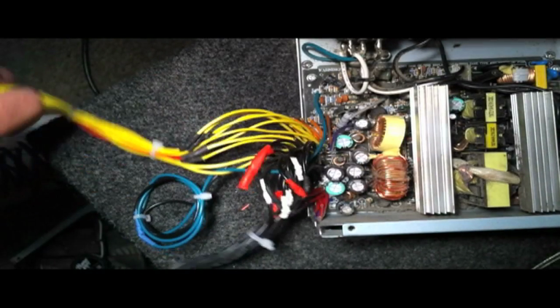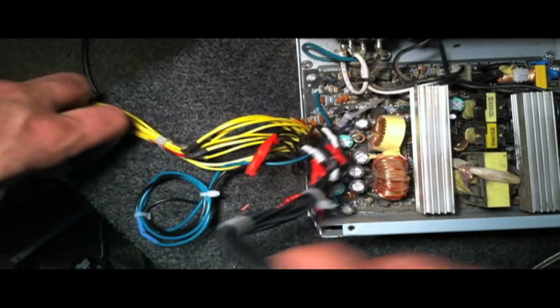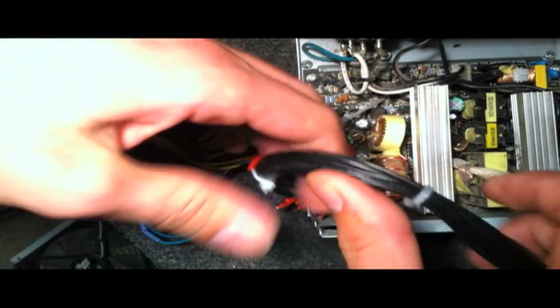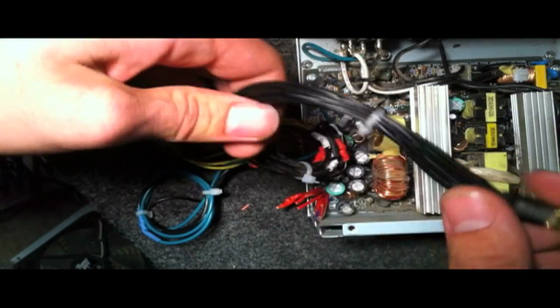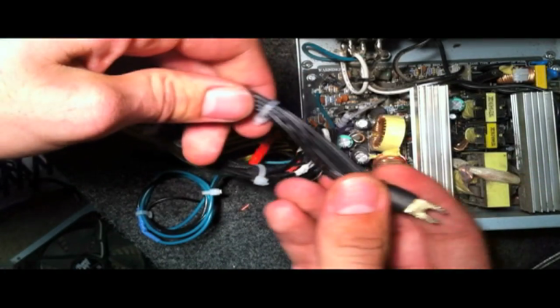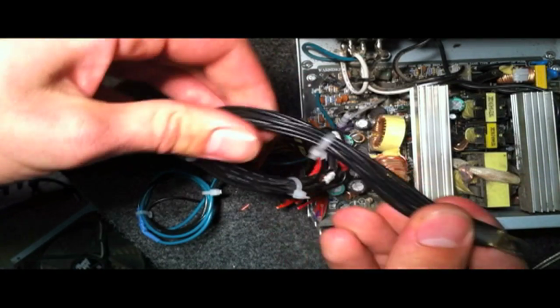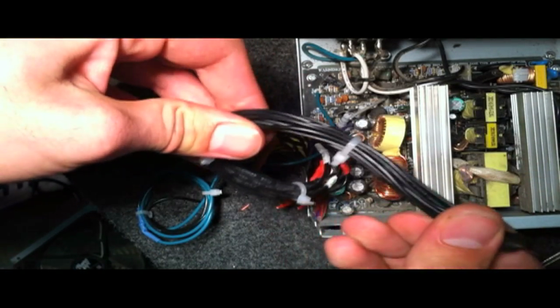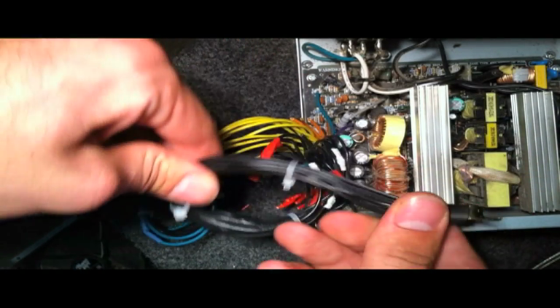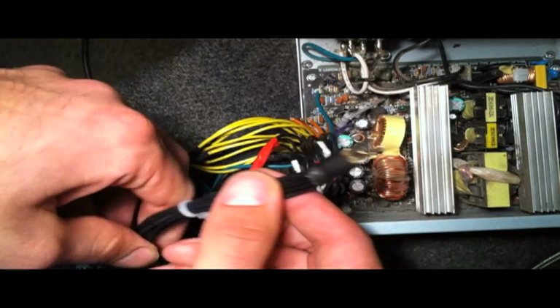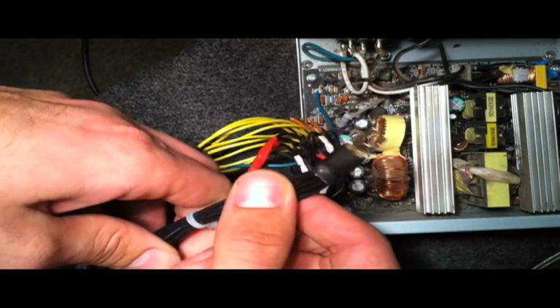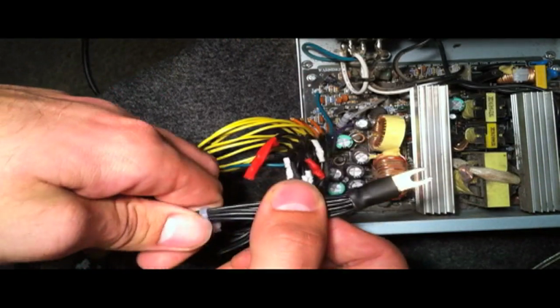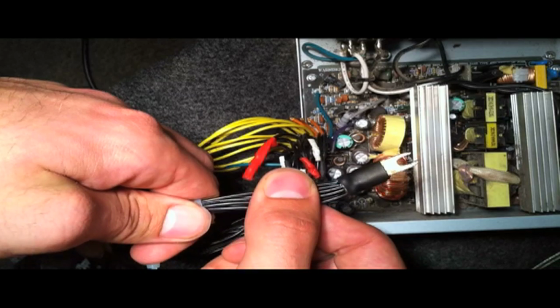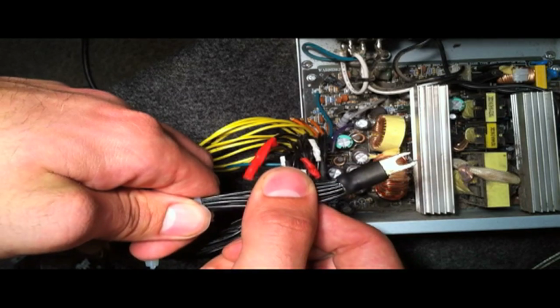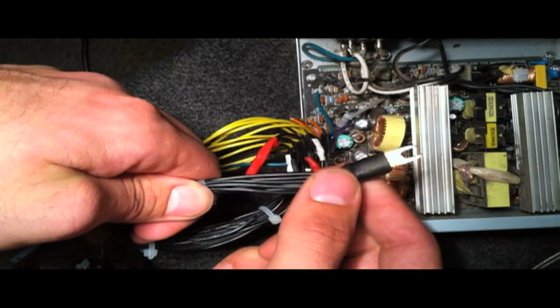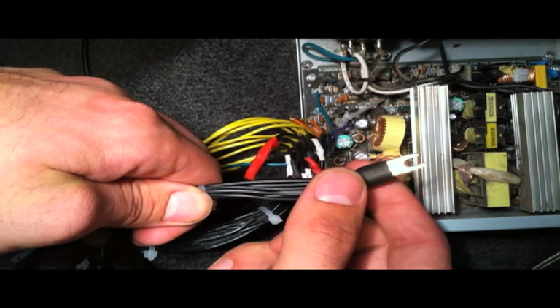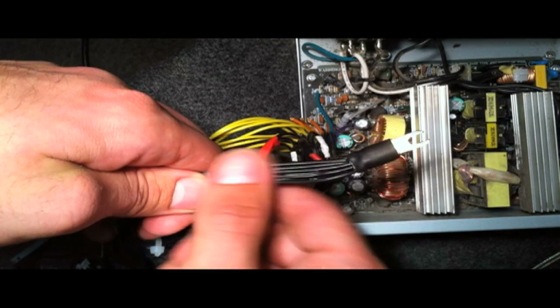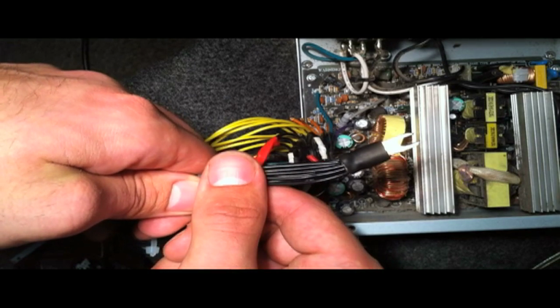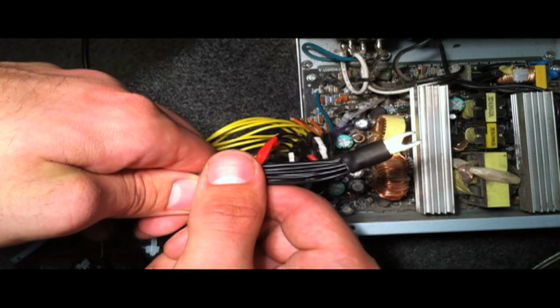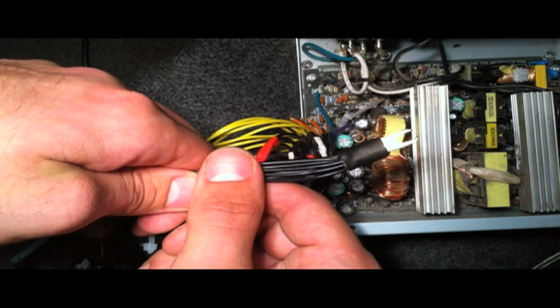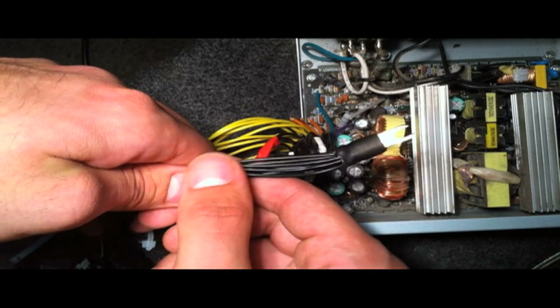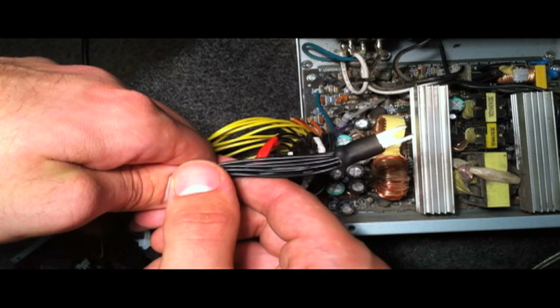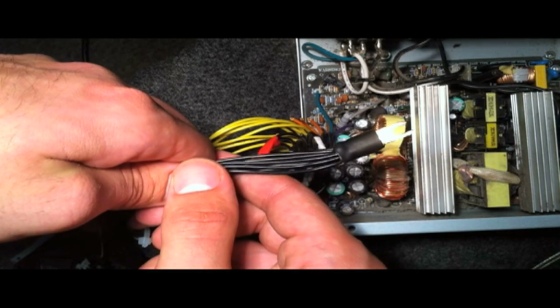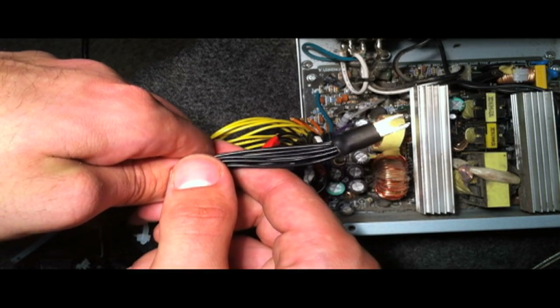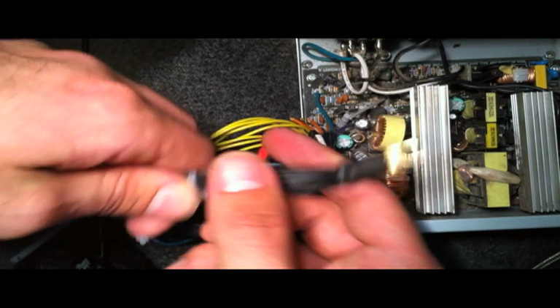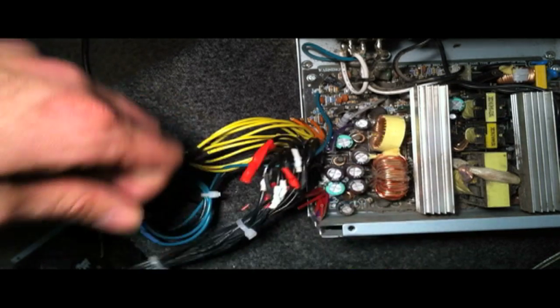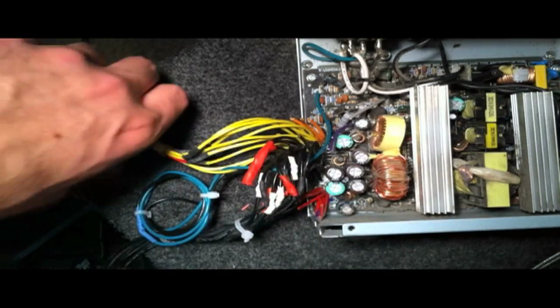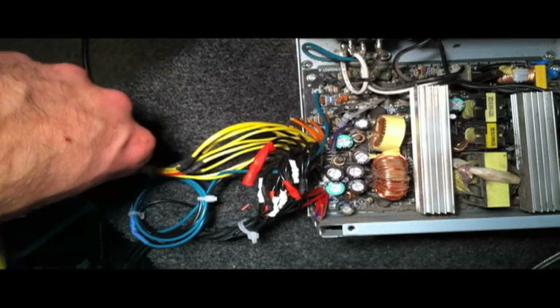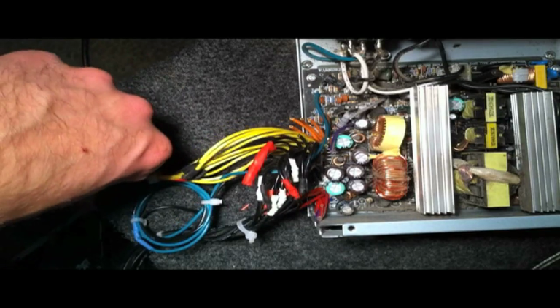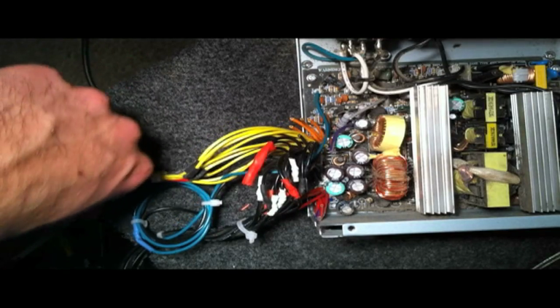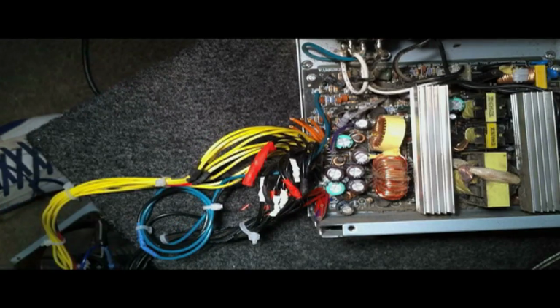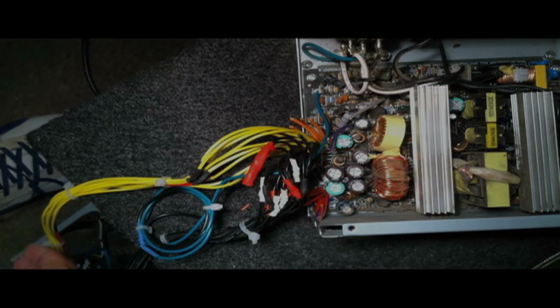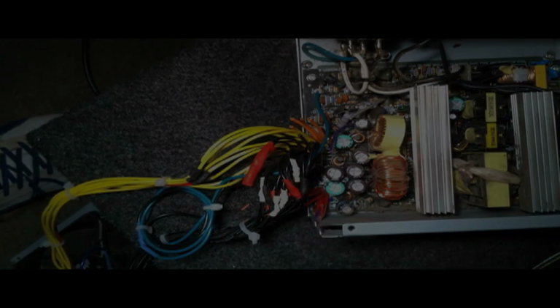You're going to want to do the same thing with your ground — just get all your black wires together, go ahead and clip them up, use a little heat shrink, and you're pretty much good to go to hook it up at this point. I'm going to clean it all up, and you'll see me at the amplifier.